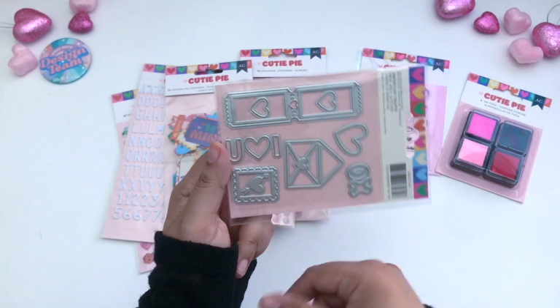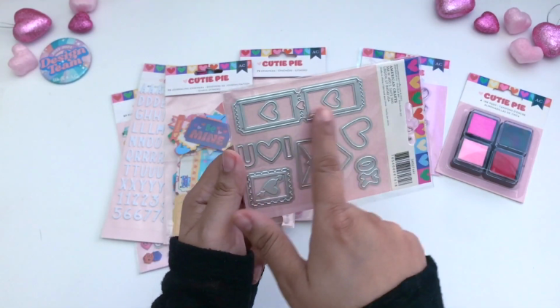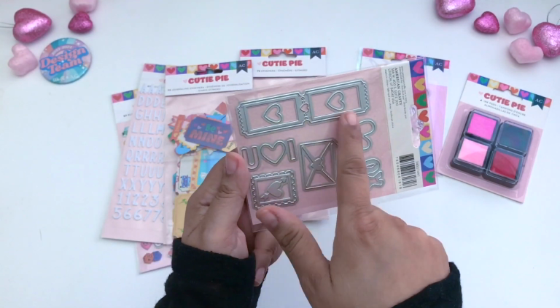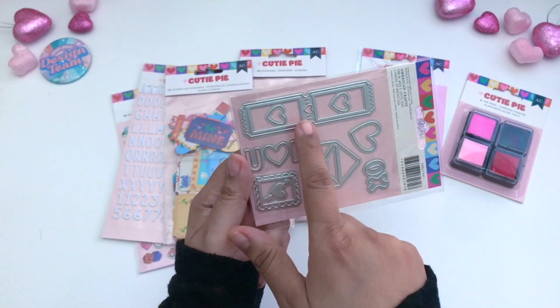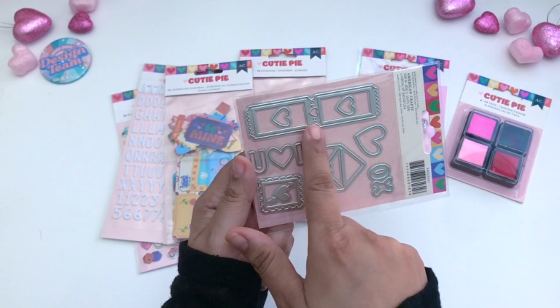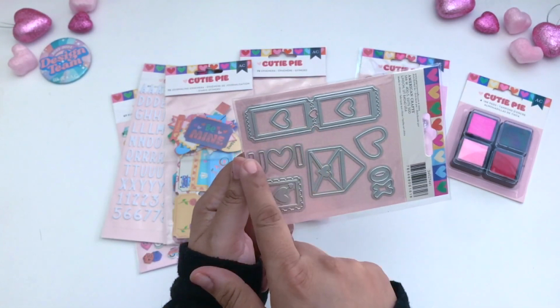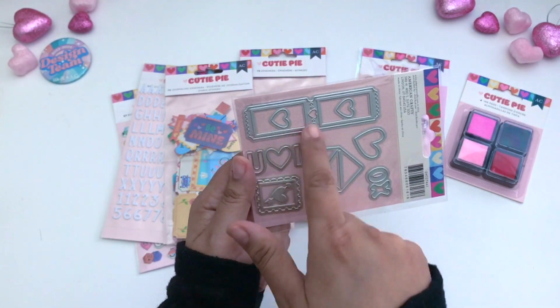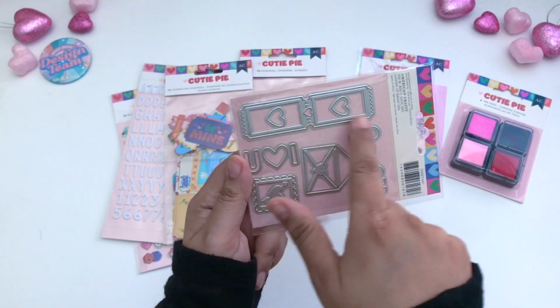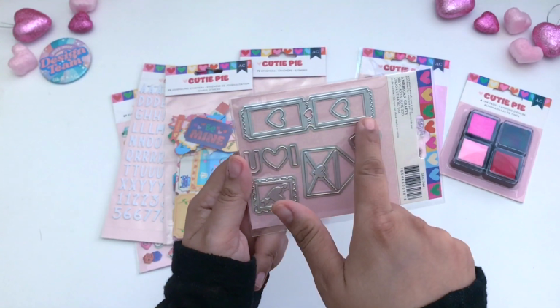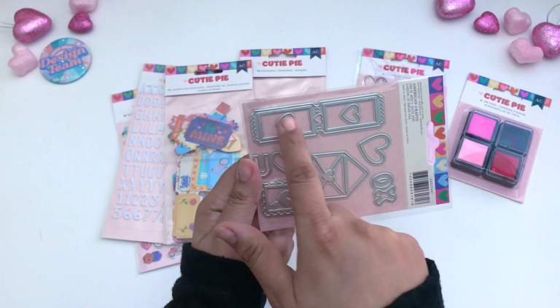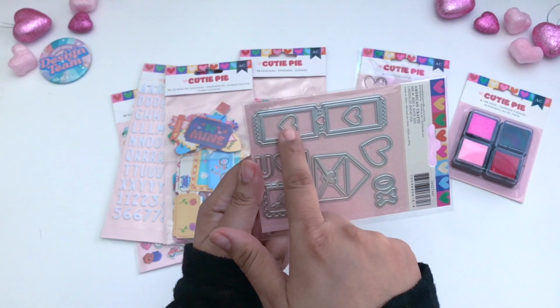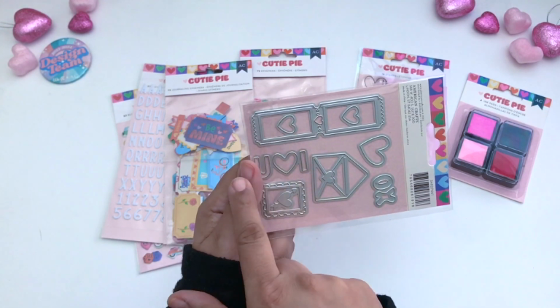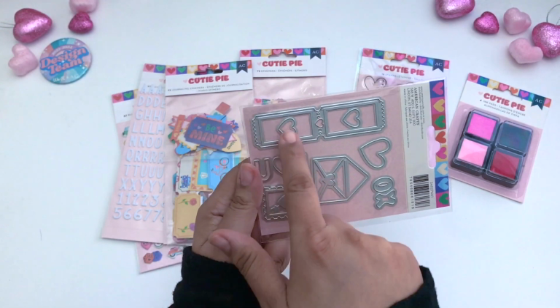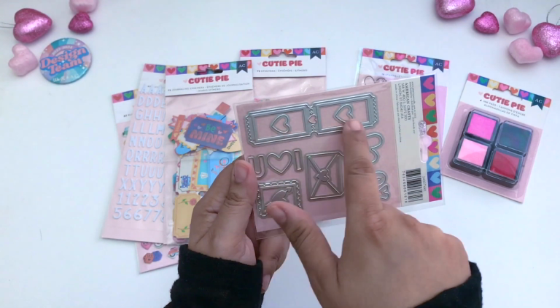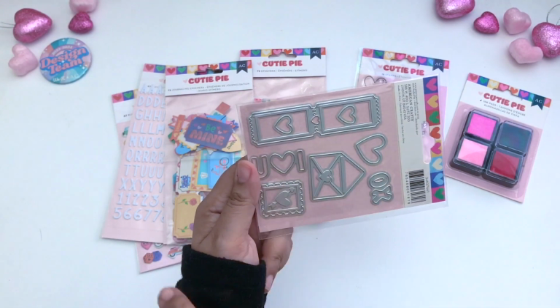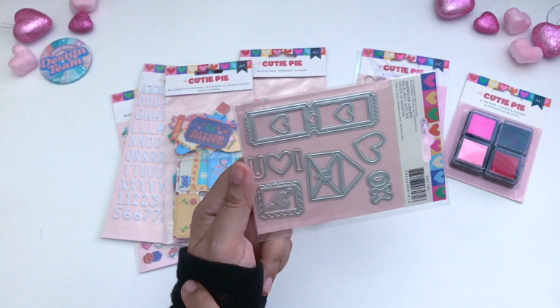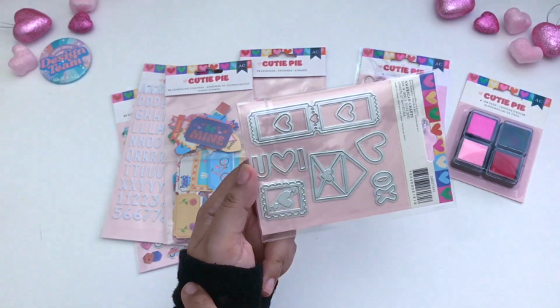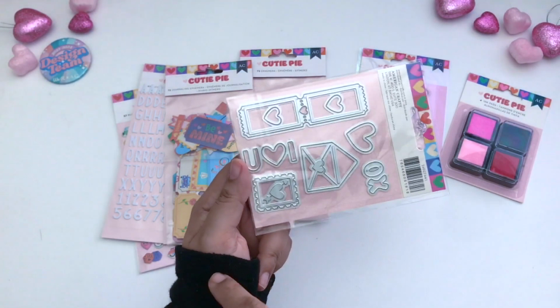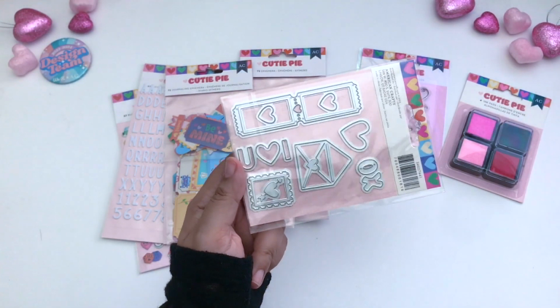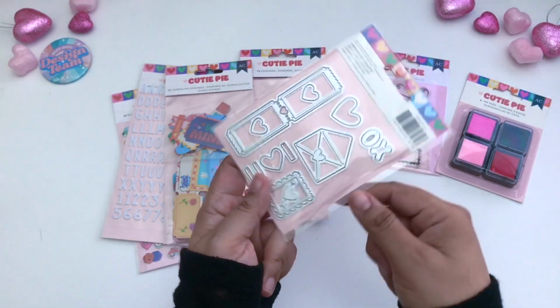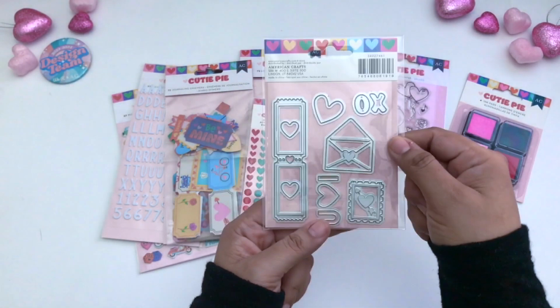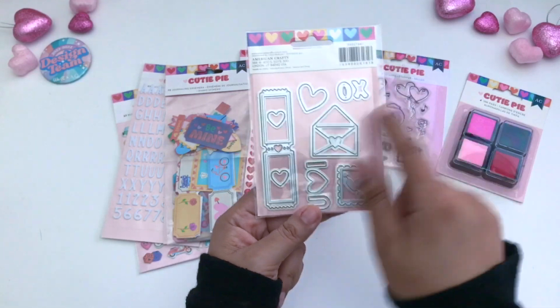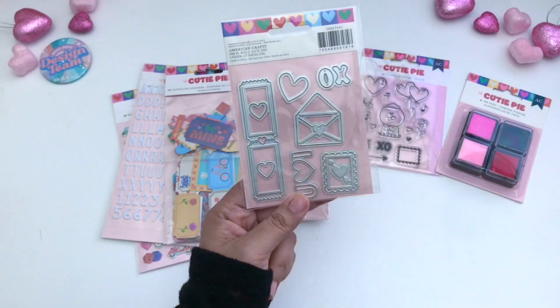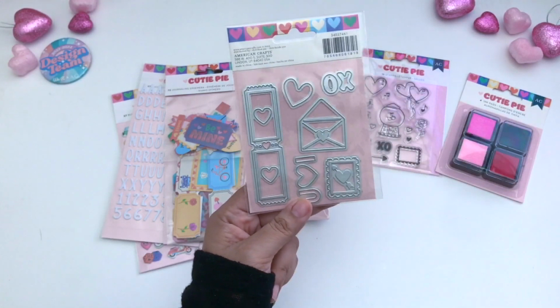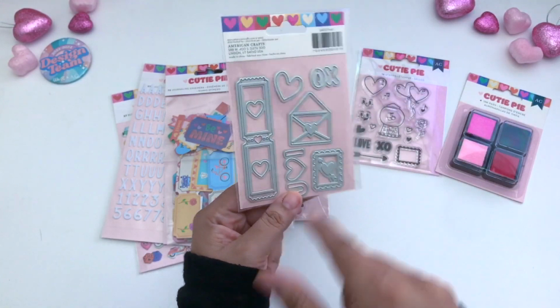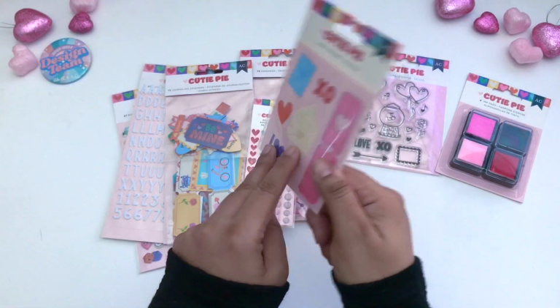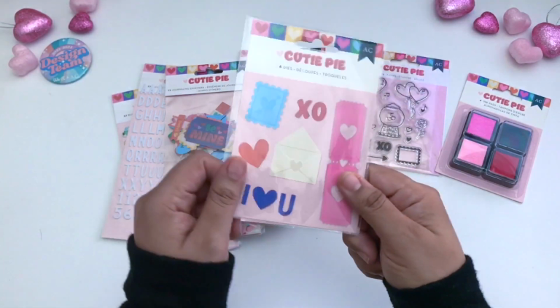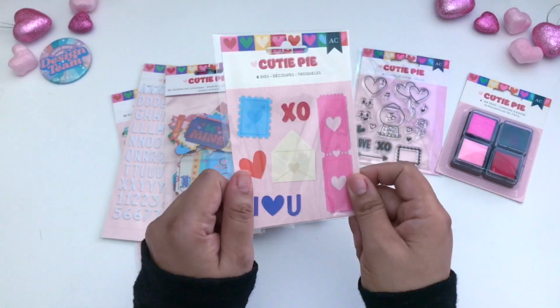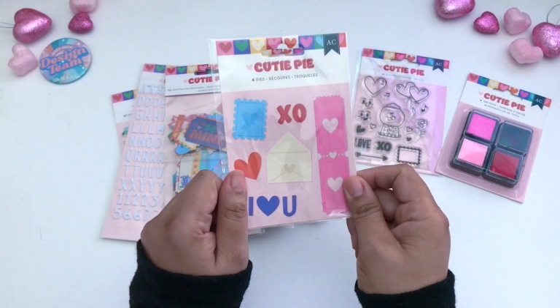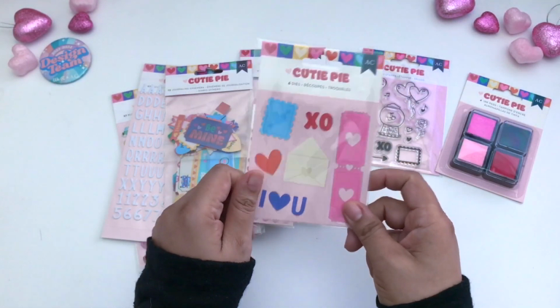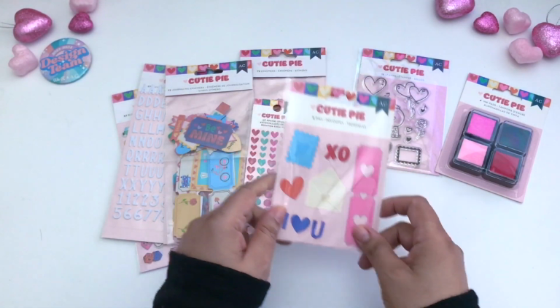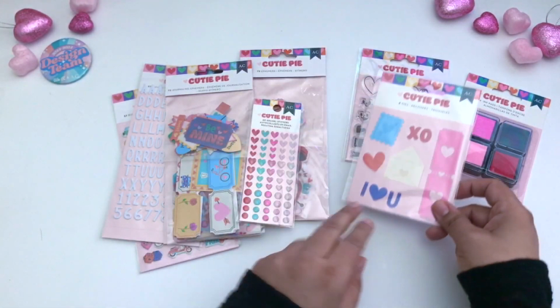As far as the ticket goes, once you die cut the ticket, you will also get hearts available to use as well. I just love it — I can't wait to see what I can make with these.